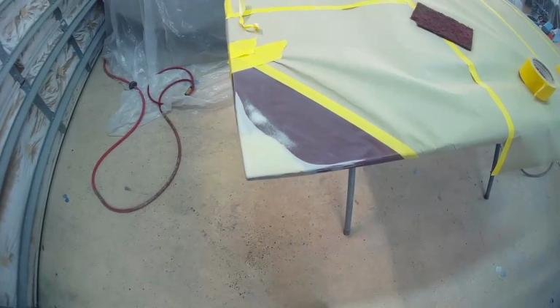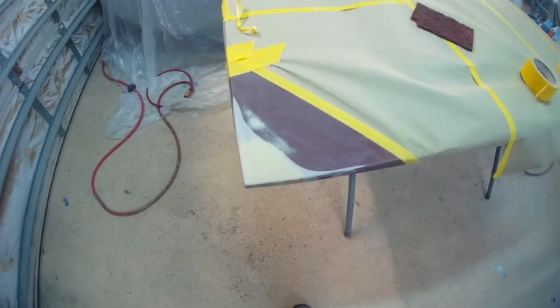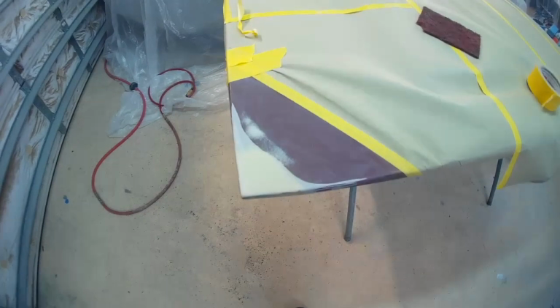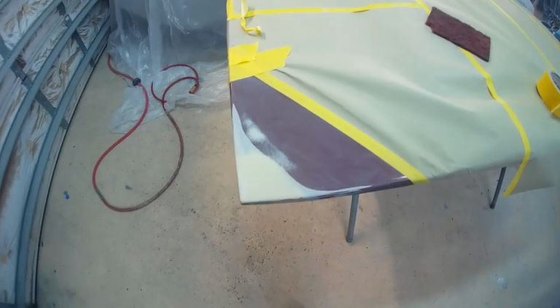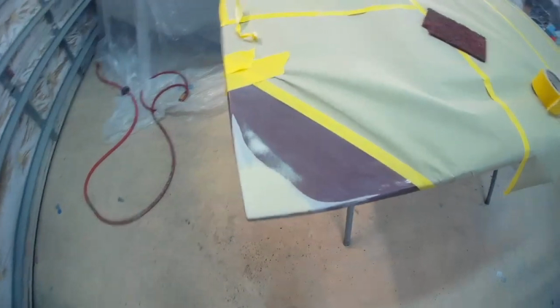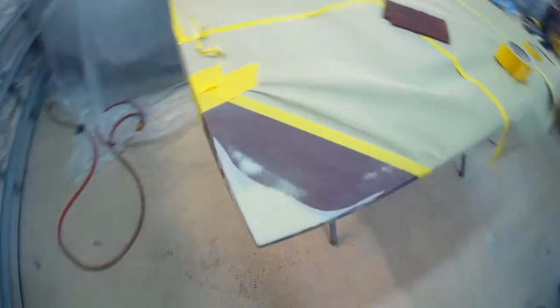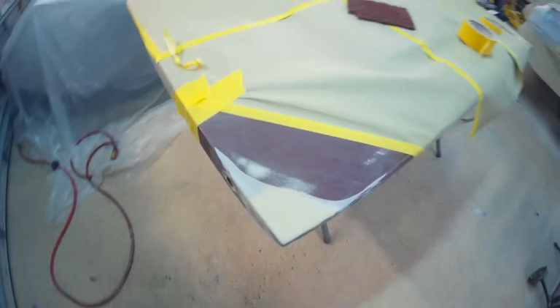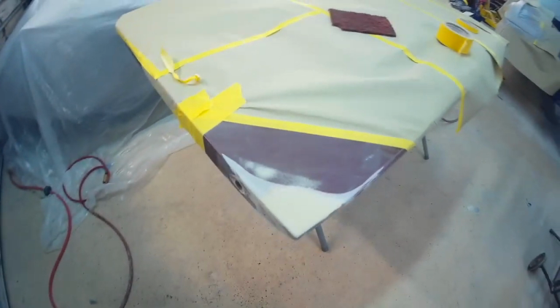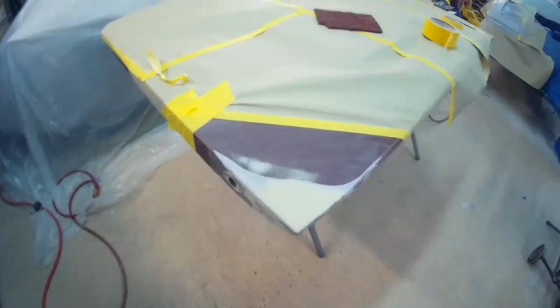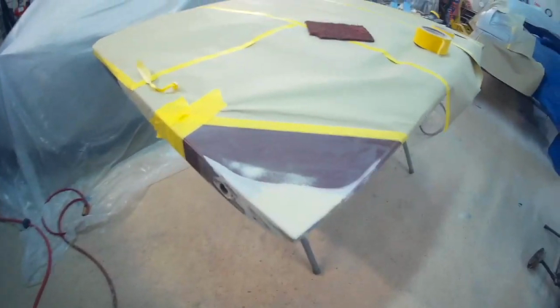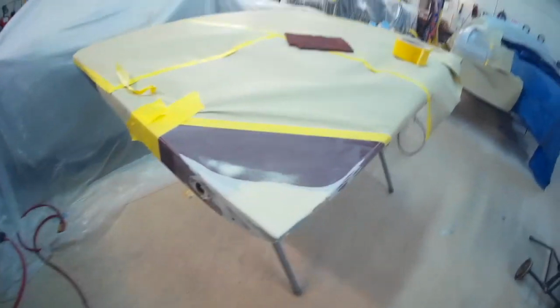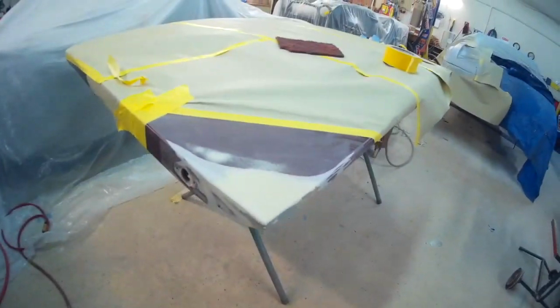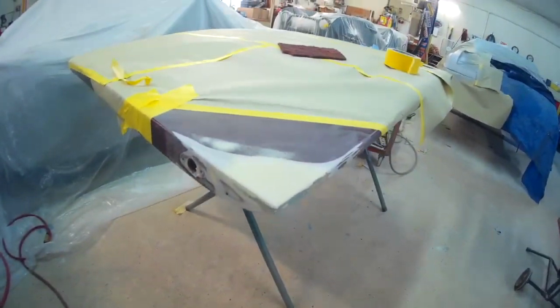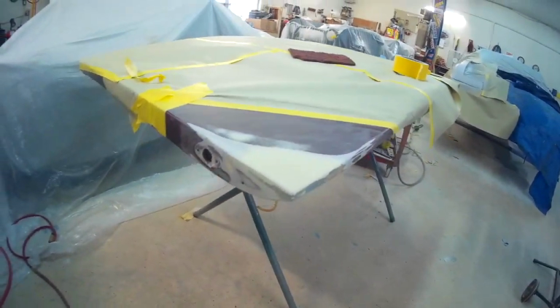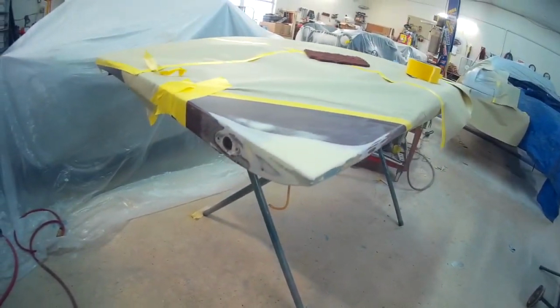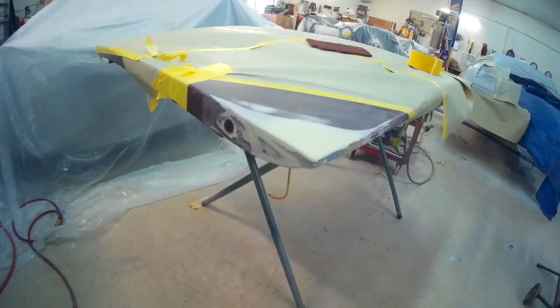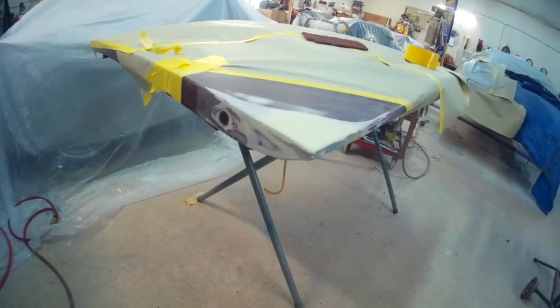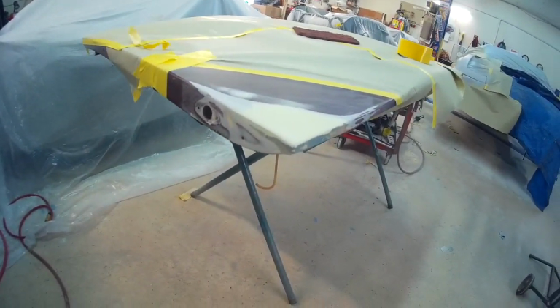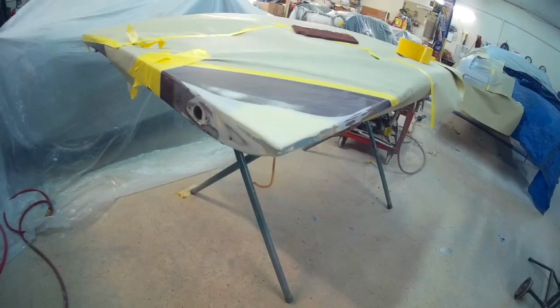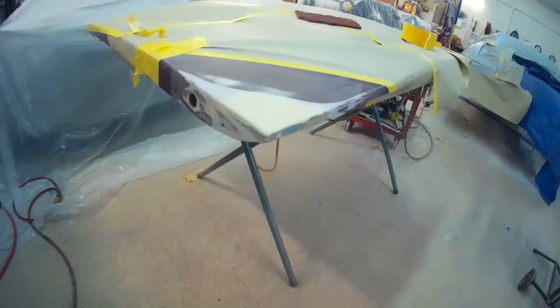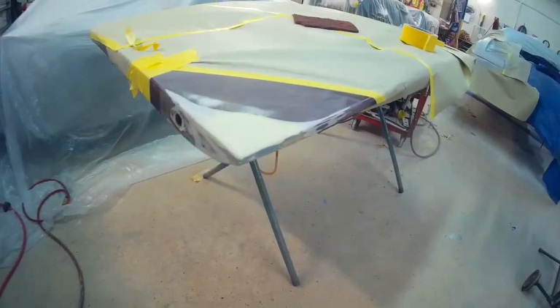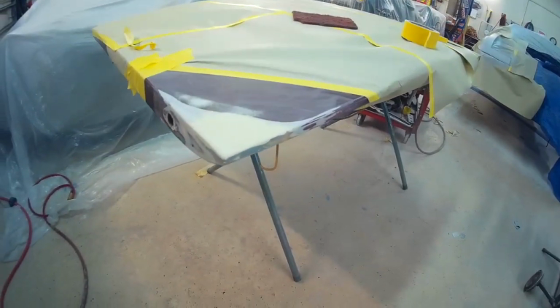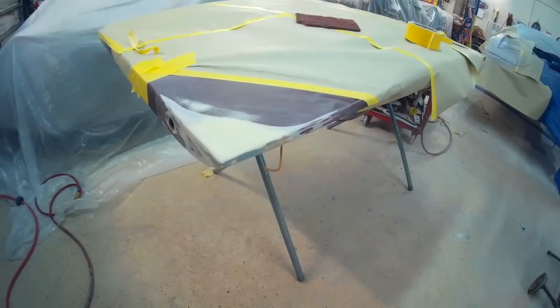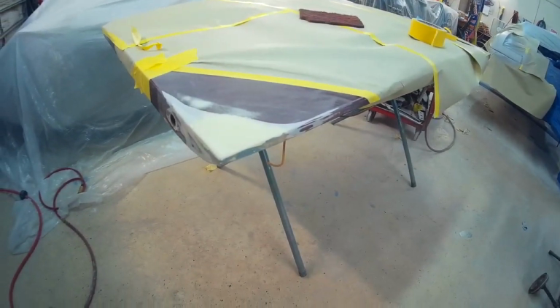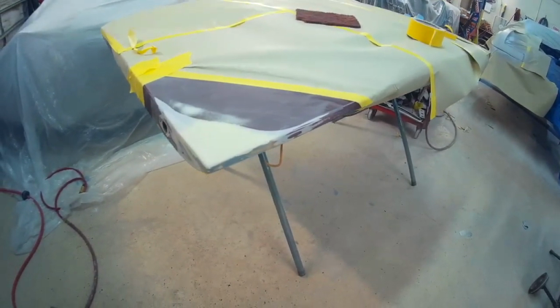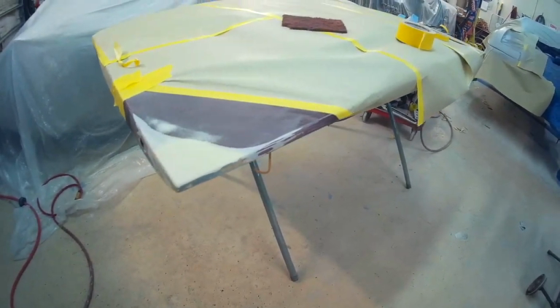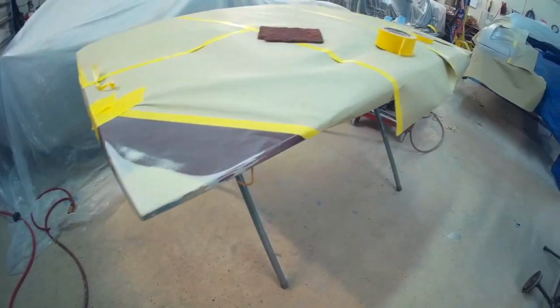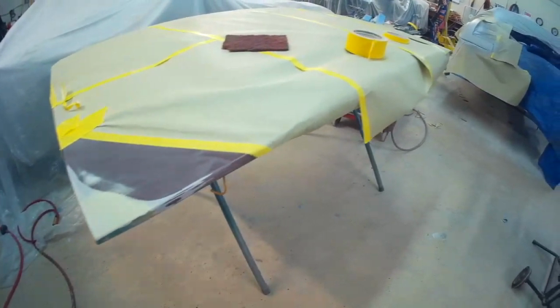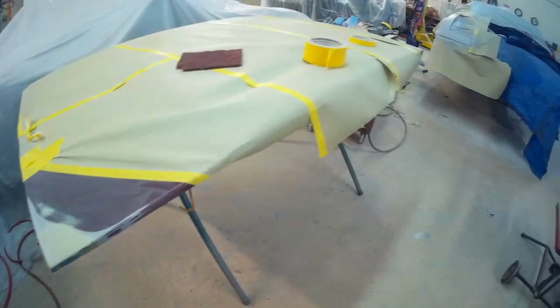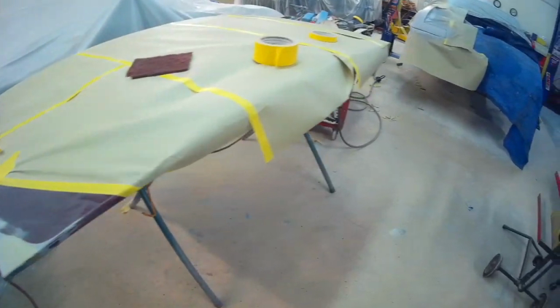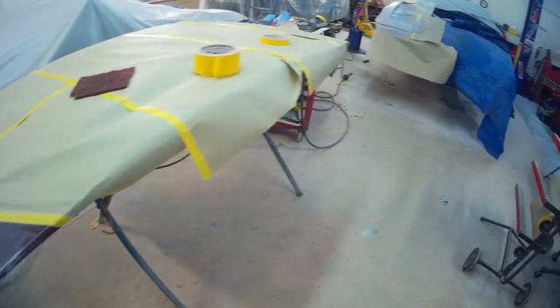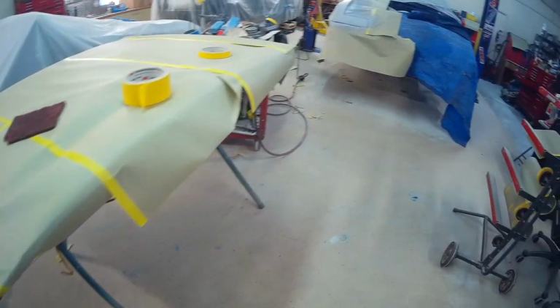Here's the corner of the hood repair. Got it all masked up, ready to put some primer on it and get that thing all sanded down.